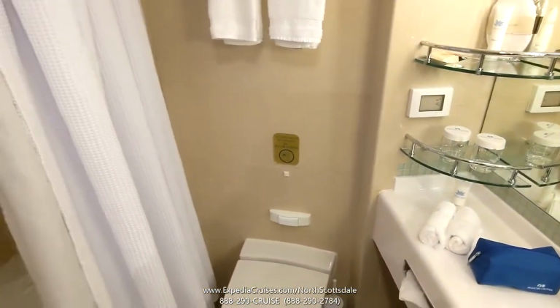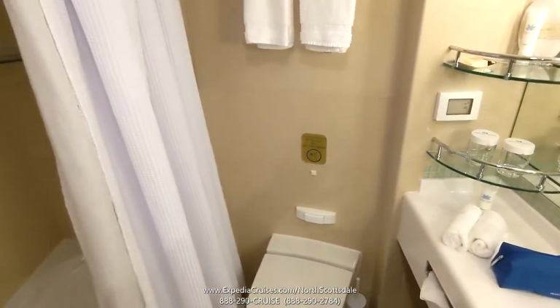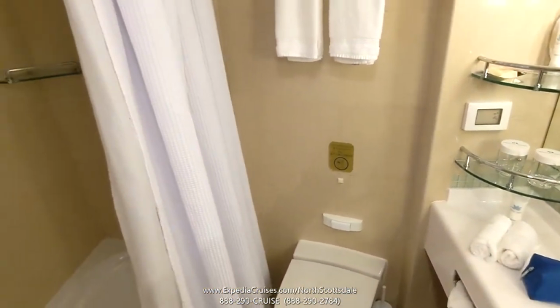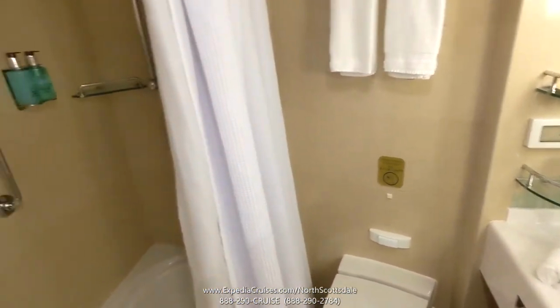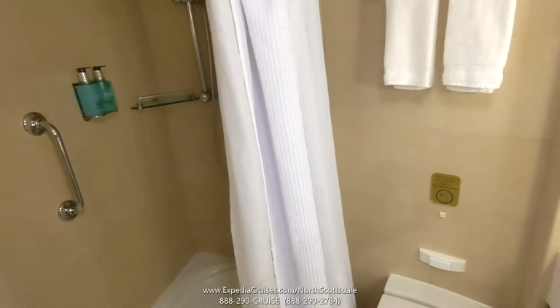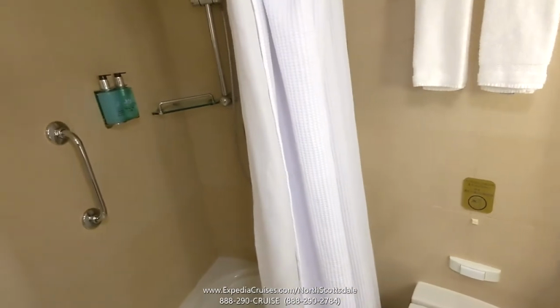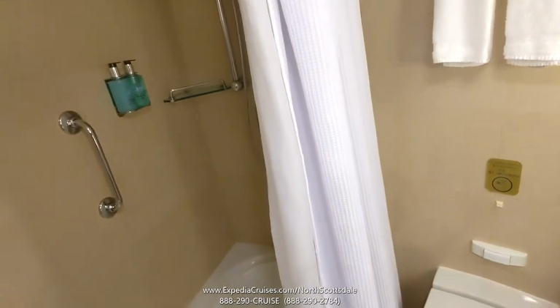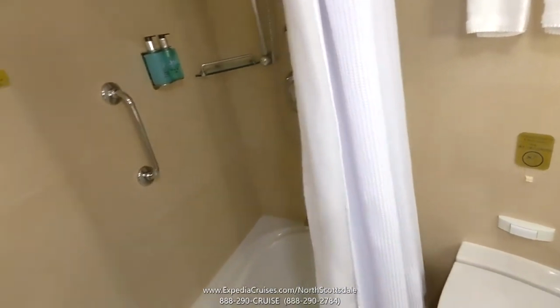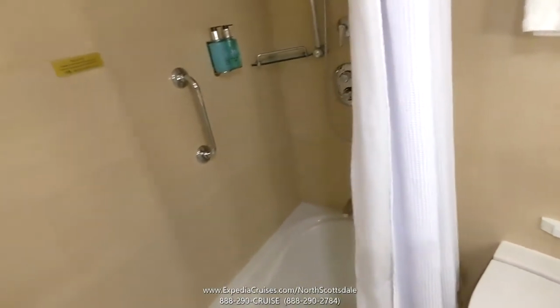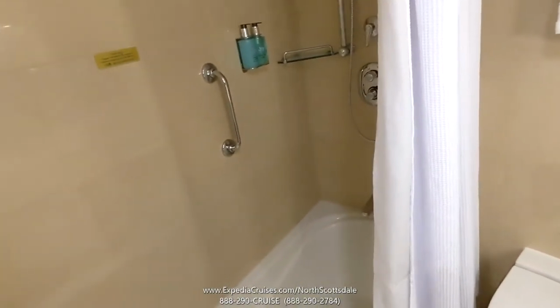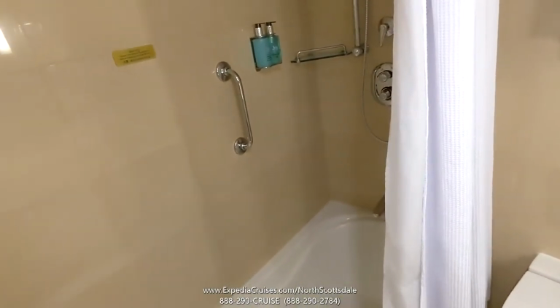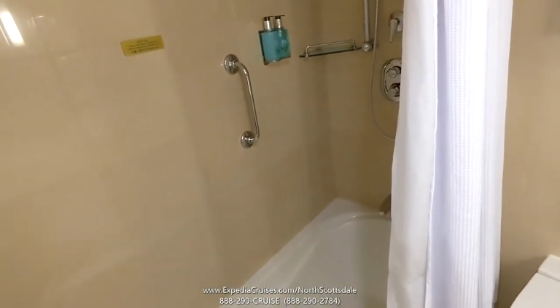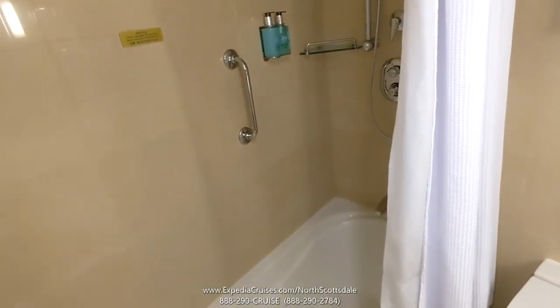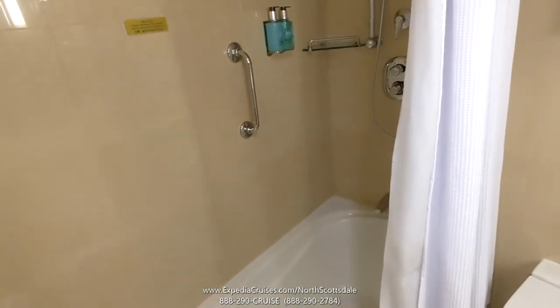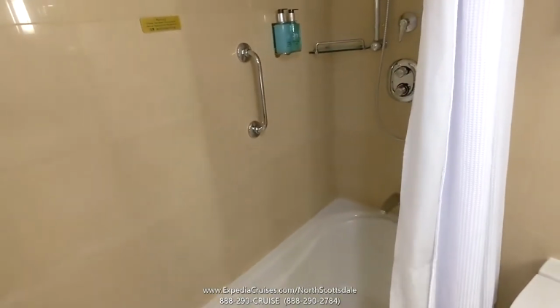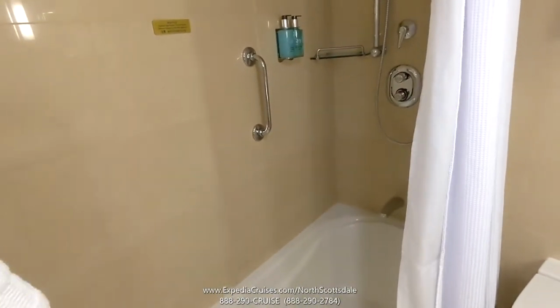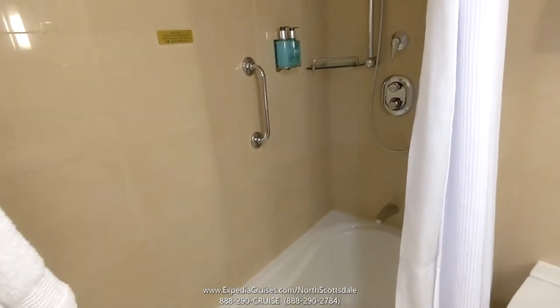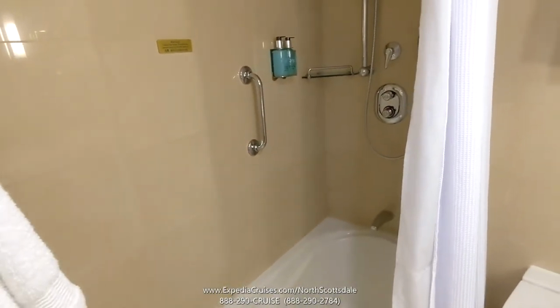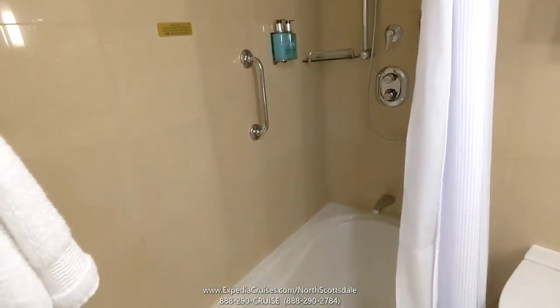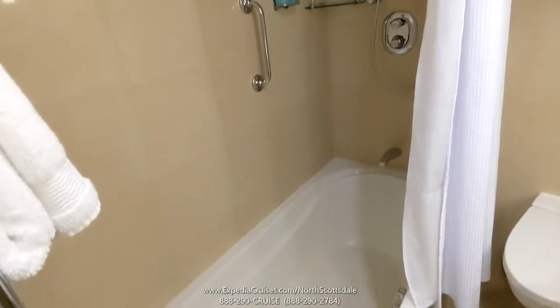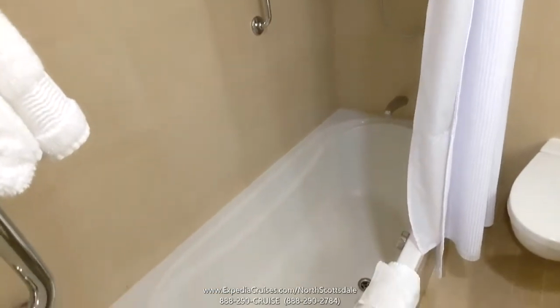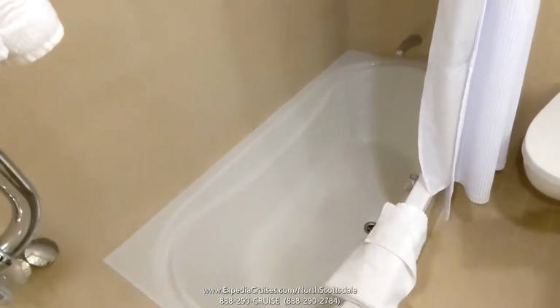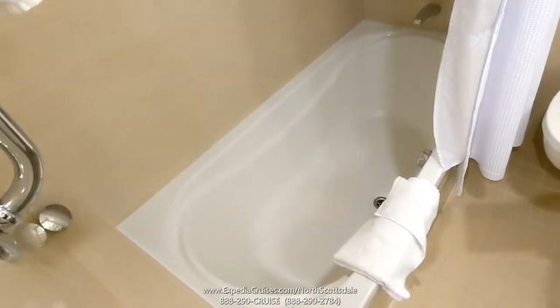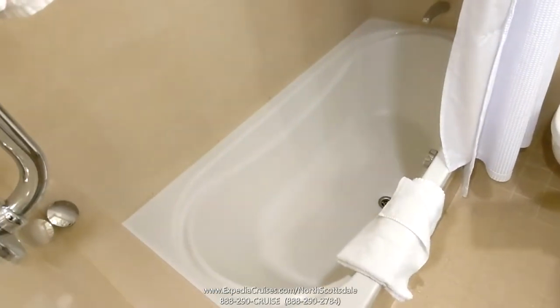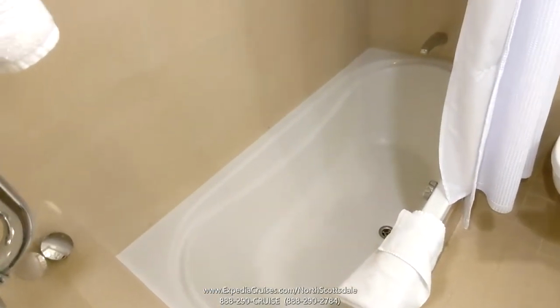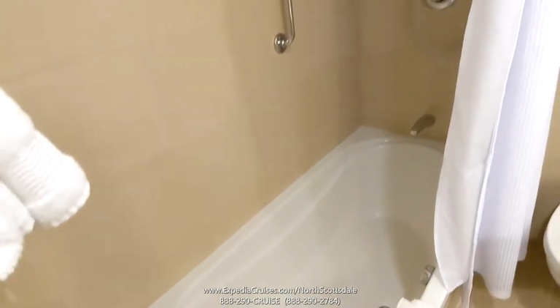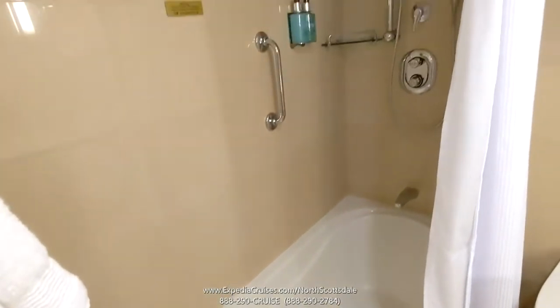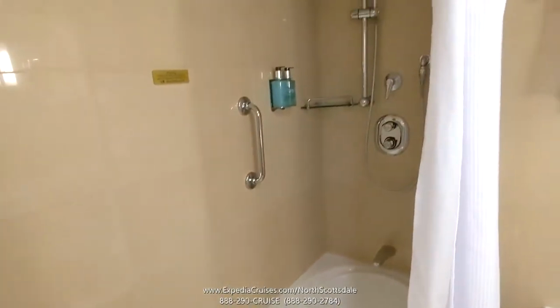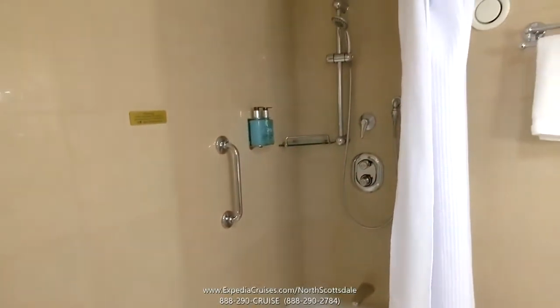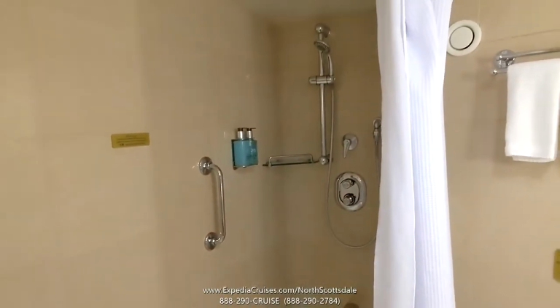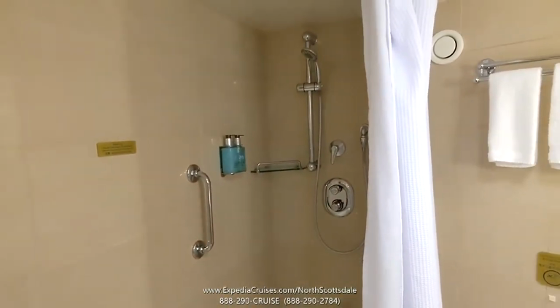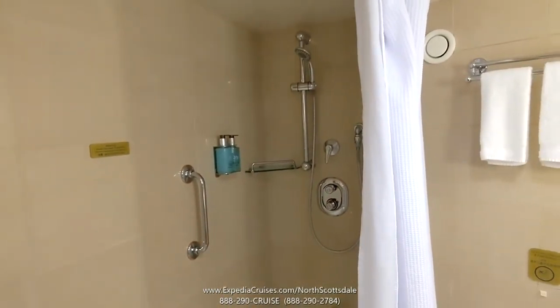There's the toilet, and on Princess mini suites they all have a shower-tub combination — you can see there's a bathtub and stand-up shower combination.